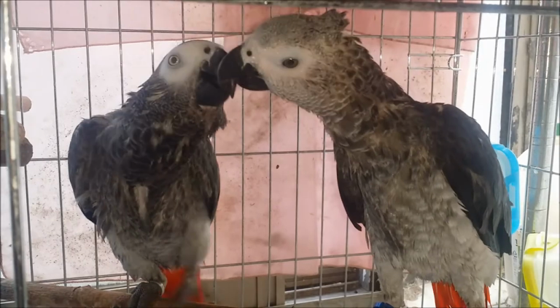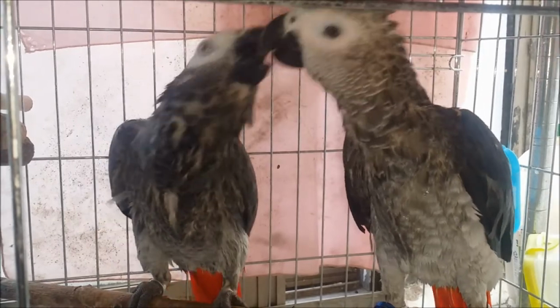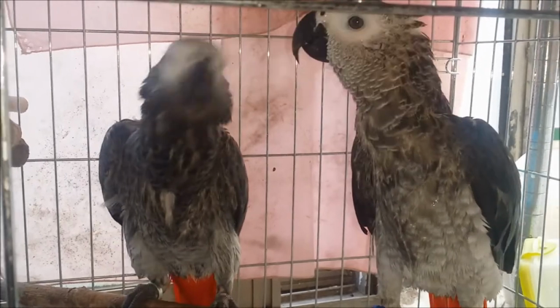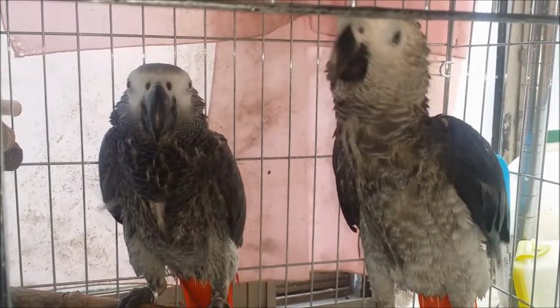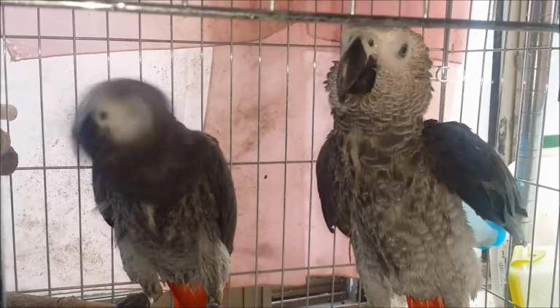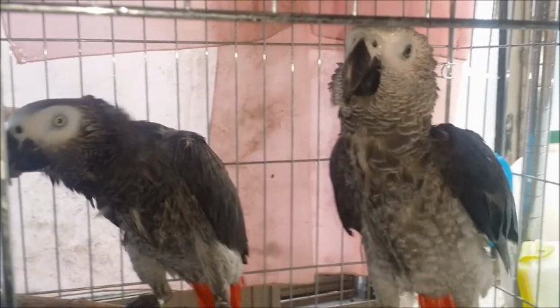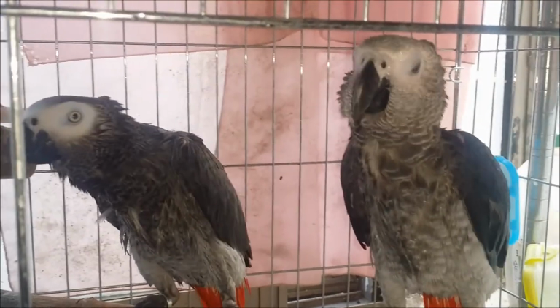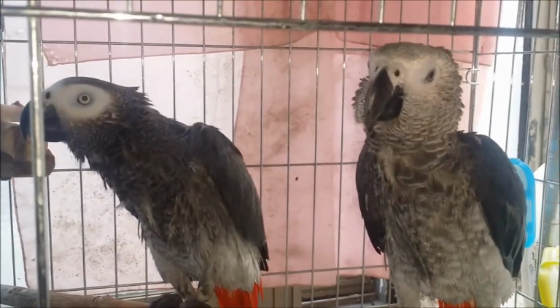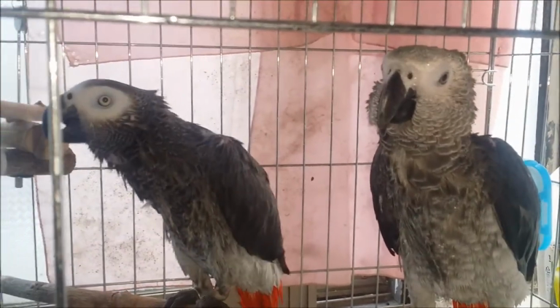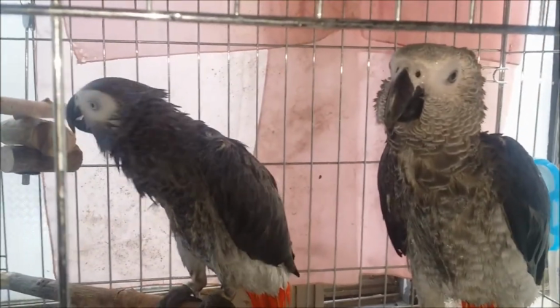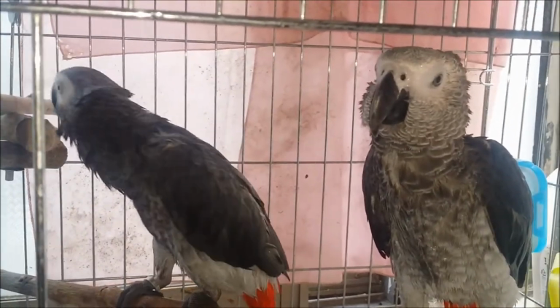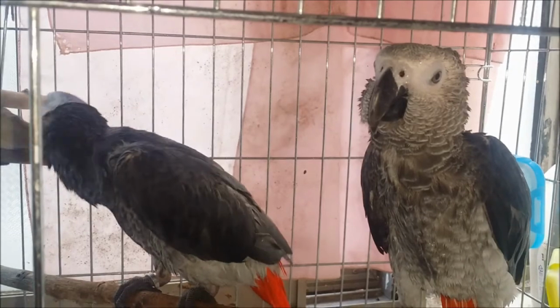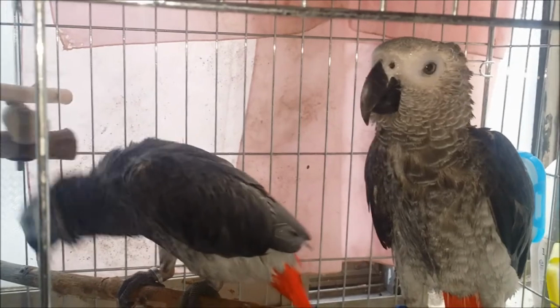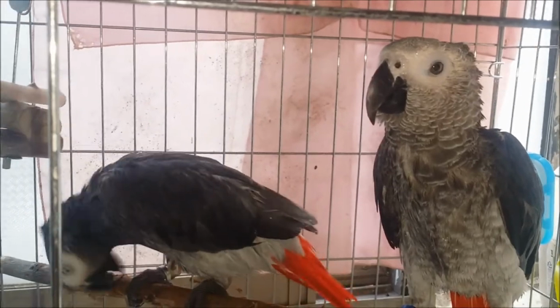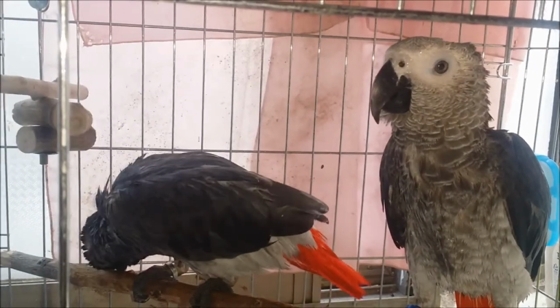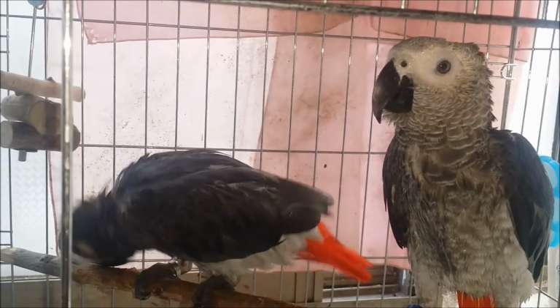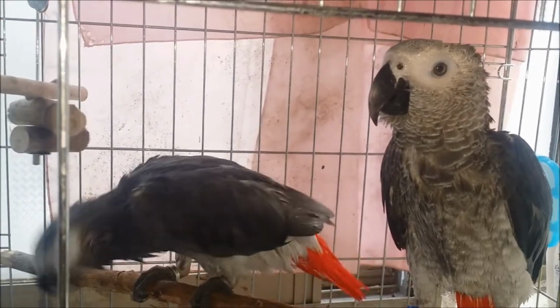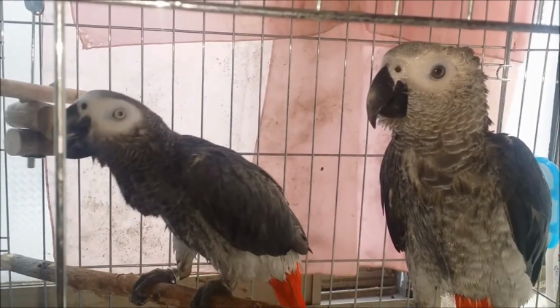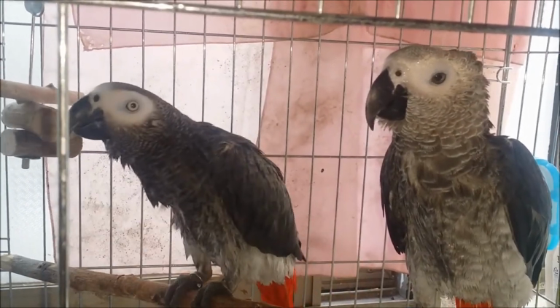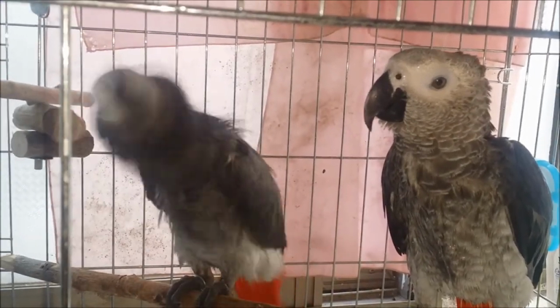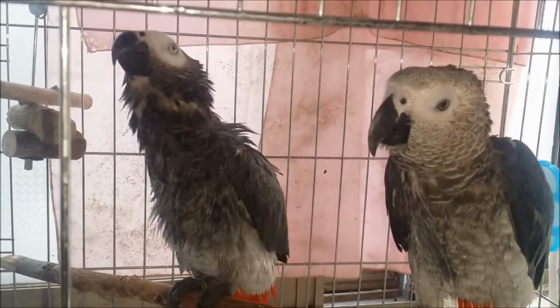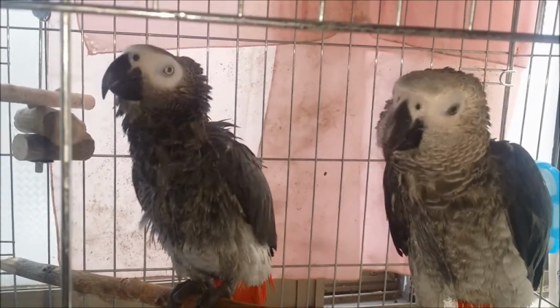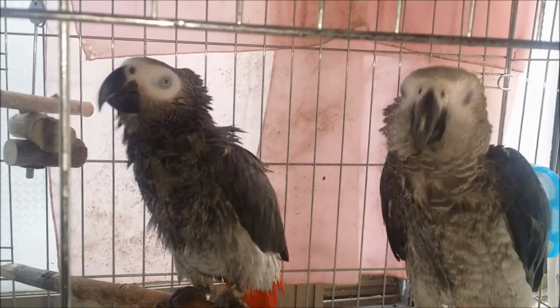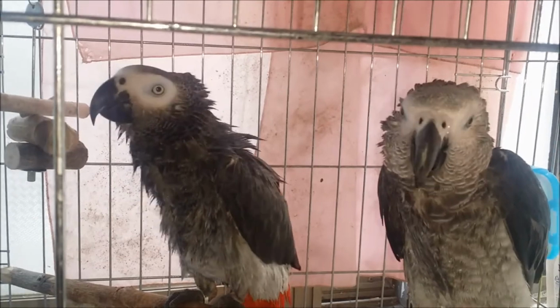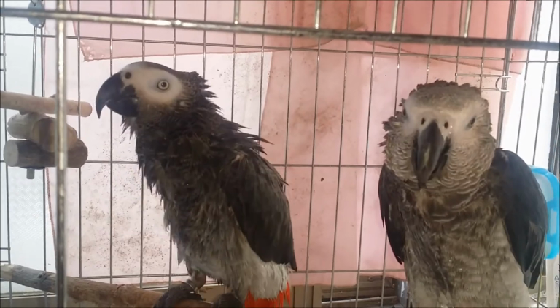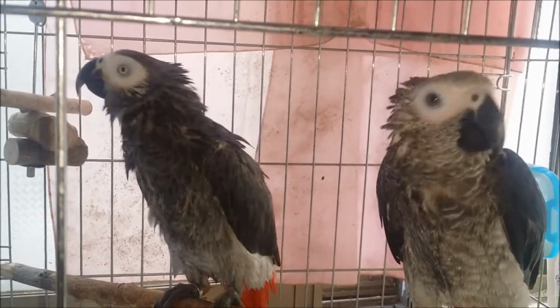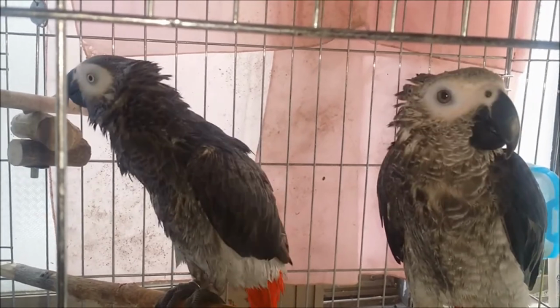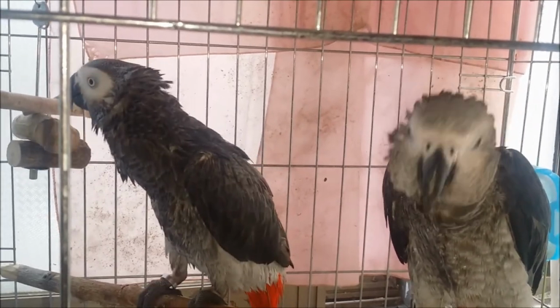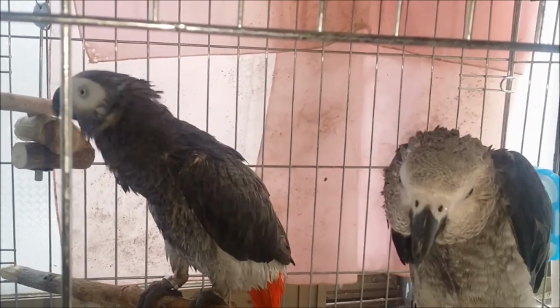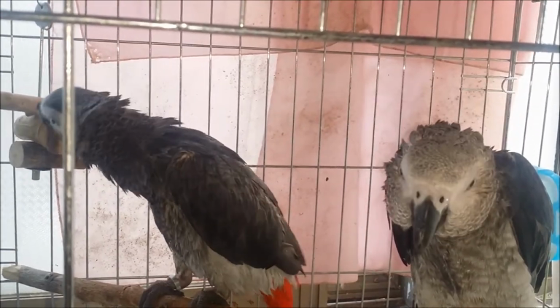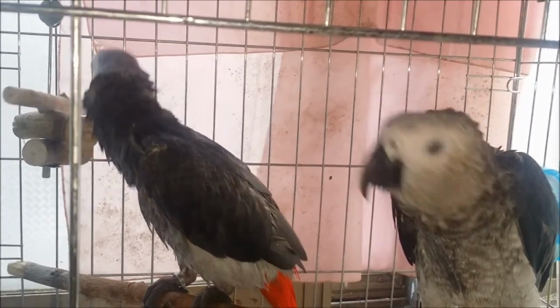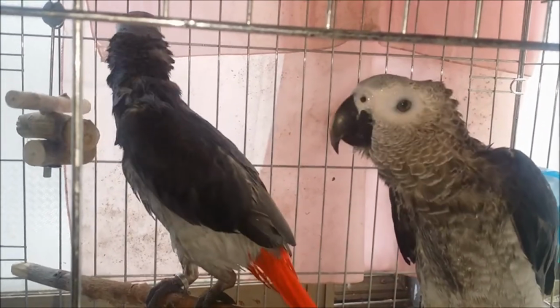Birds living in nature enjoy bathing in the rain, or go to the waterfront to flap their wings and bathe. When there is no water, they dig up sand or soil, put it into their feathers, take a sand or dirt bath, and shake off mites from their body.